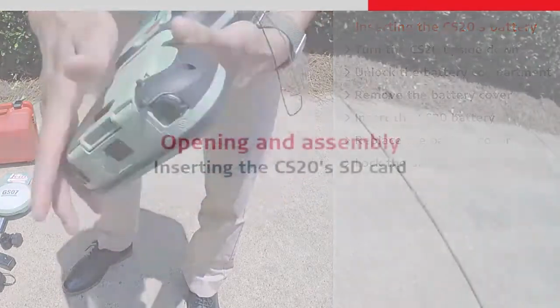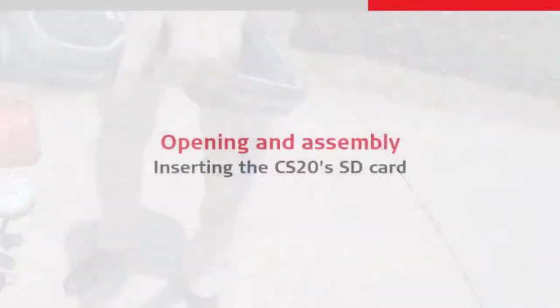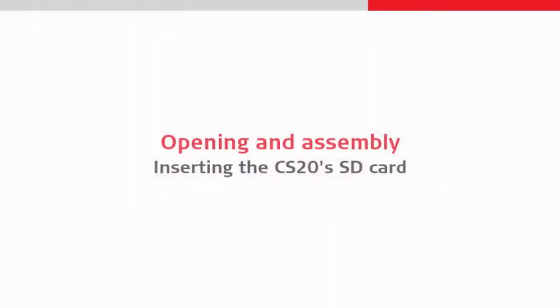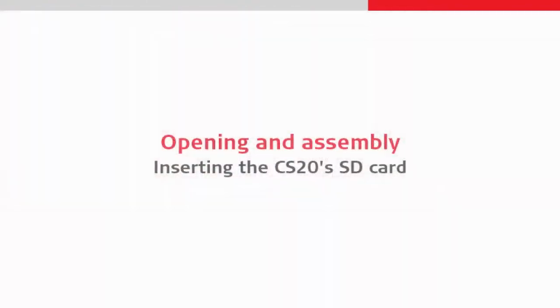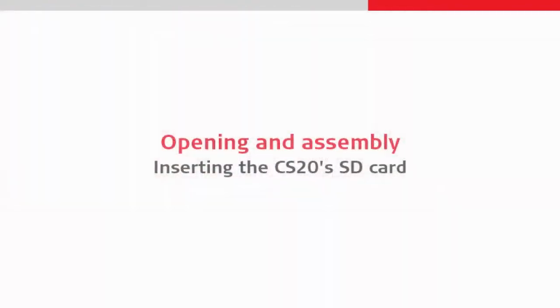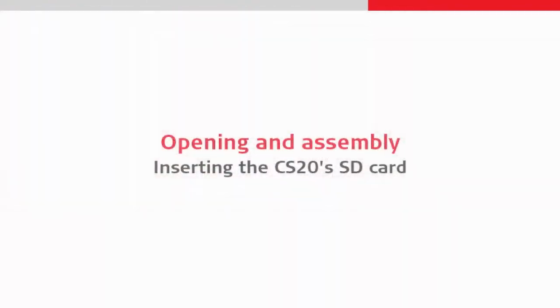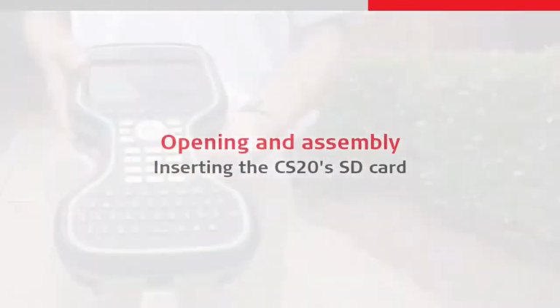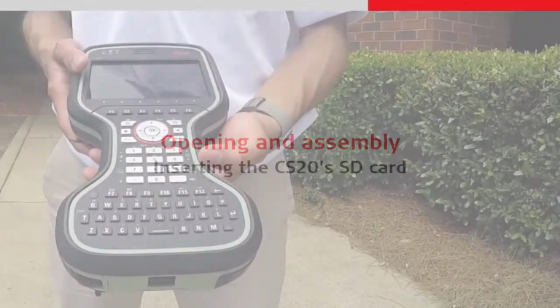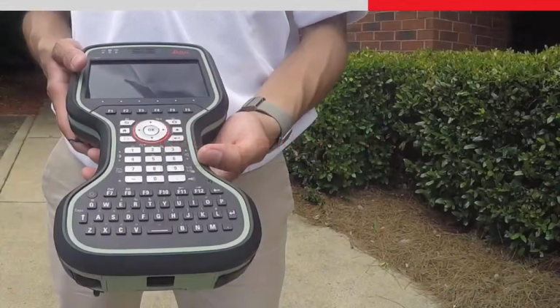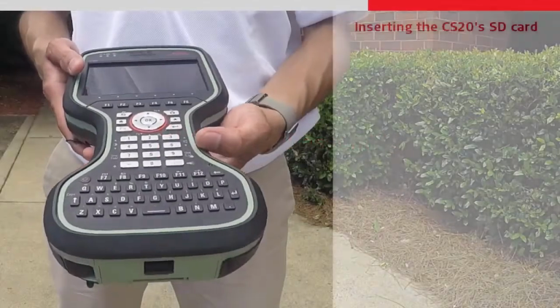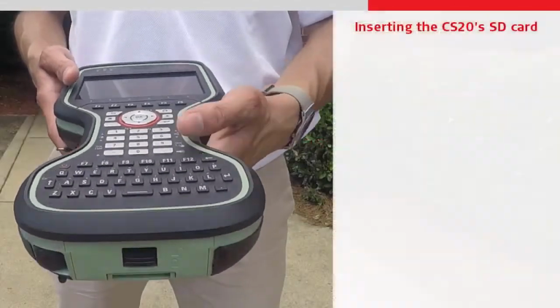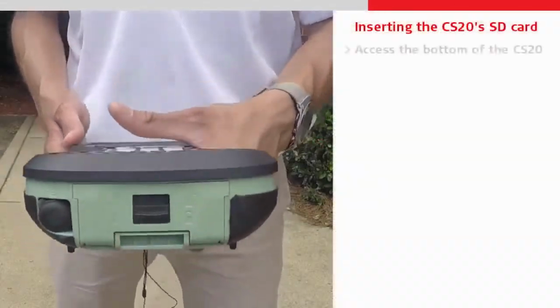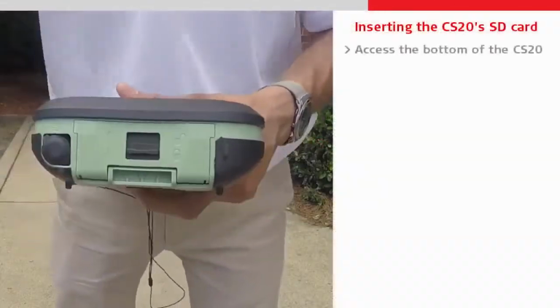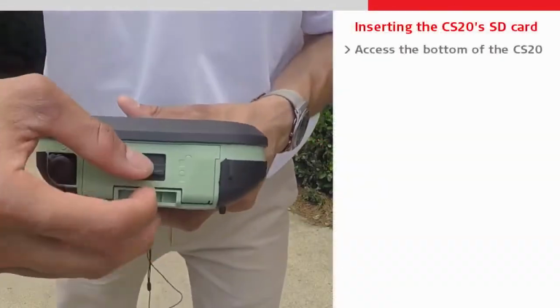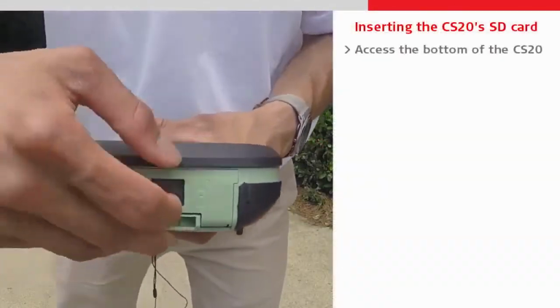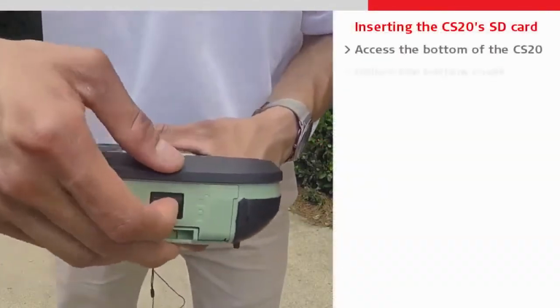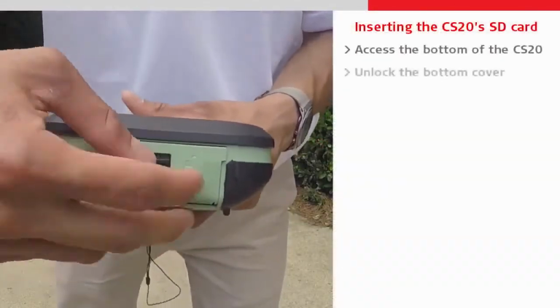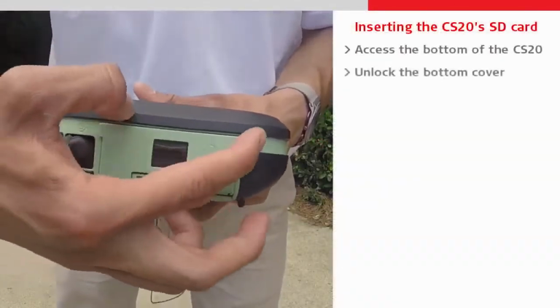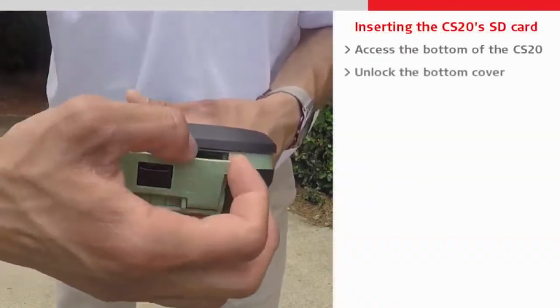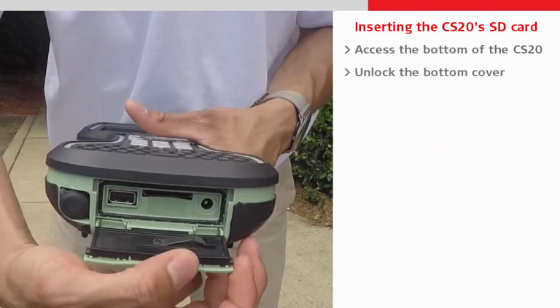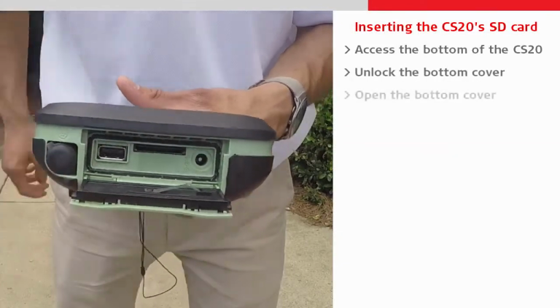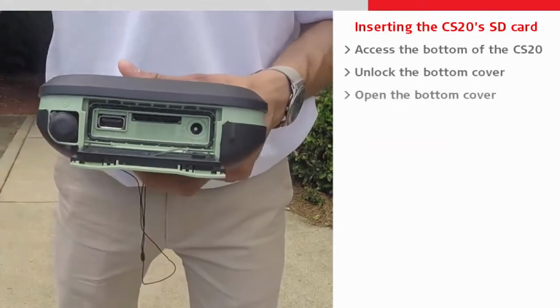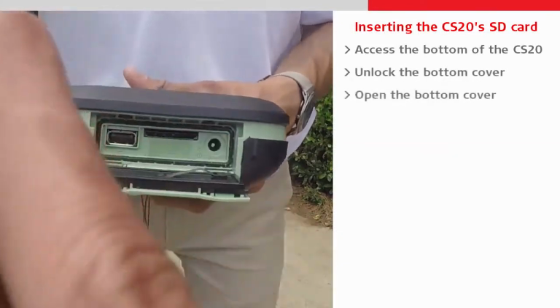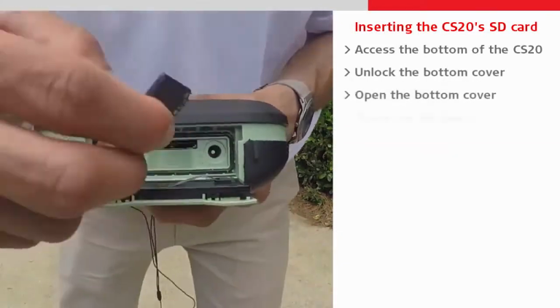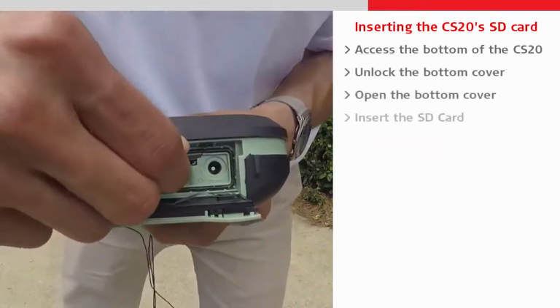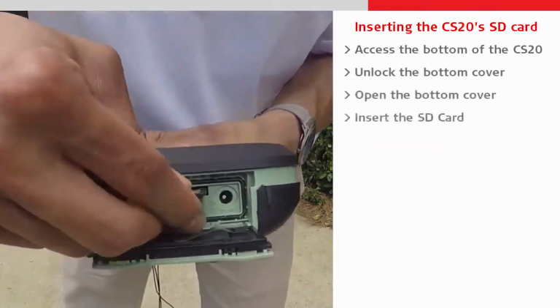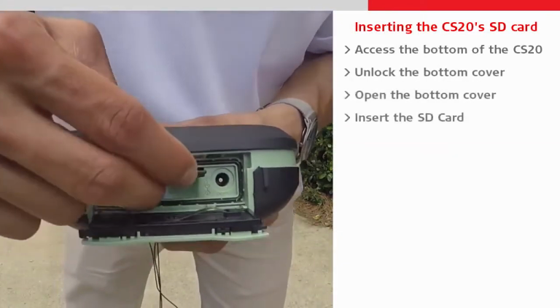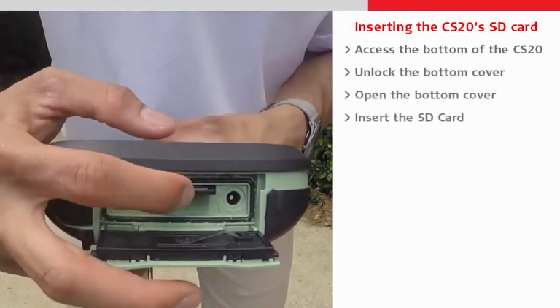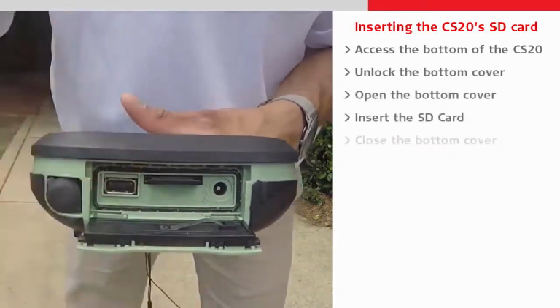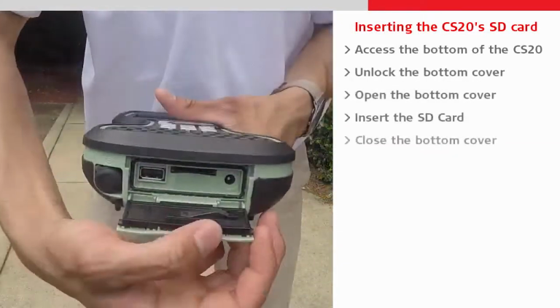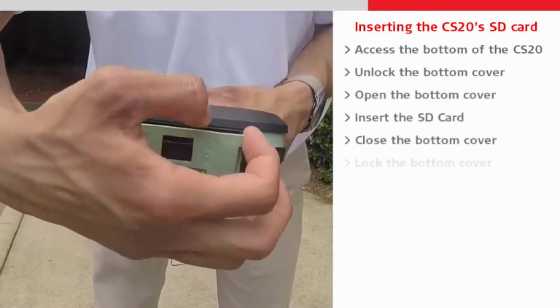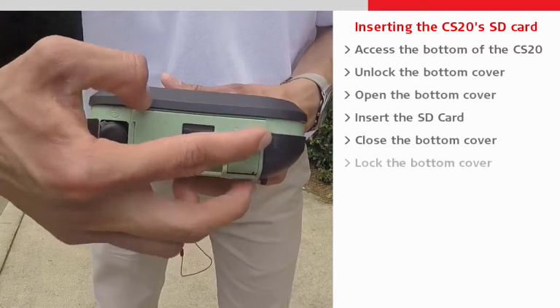Next we will insert an SD card into the CS20 by opening the compartment on its base. We slide the lock into the unlocked position and open the door. The SD card can then simply be pushed into its slot, and the door can then be closed and locked.